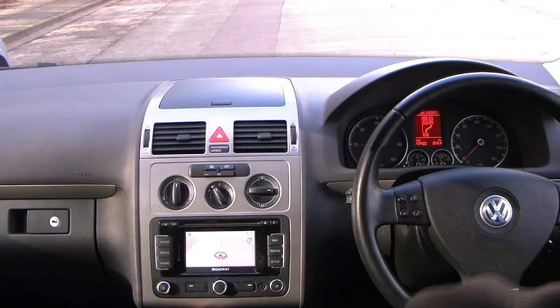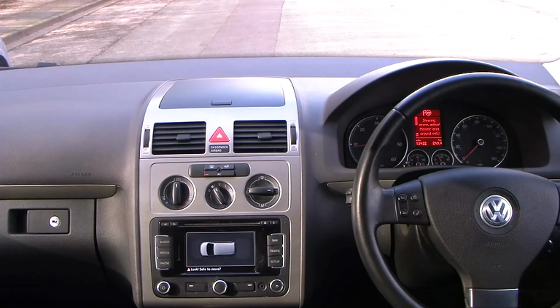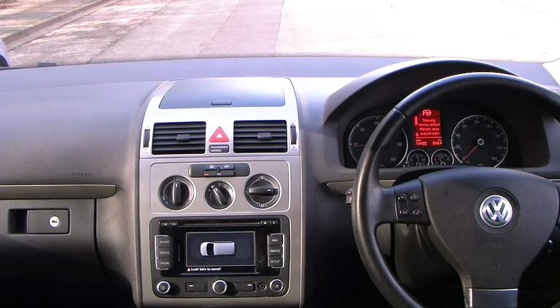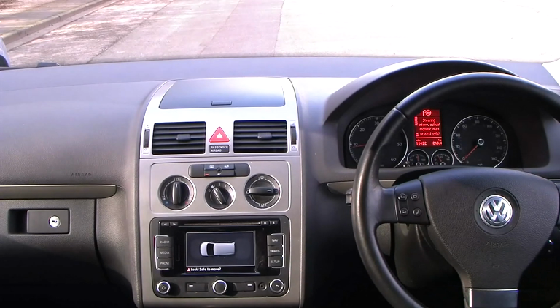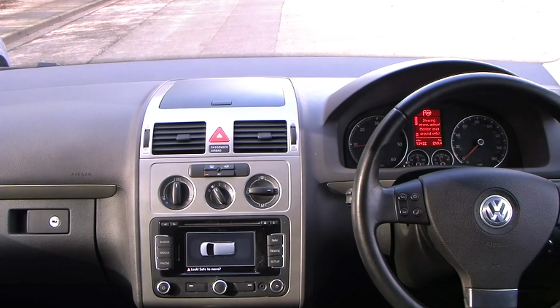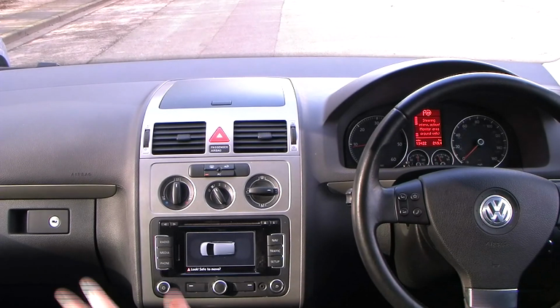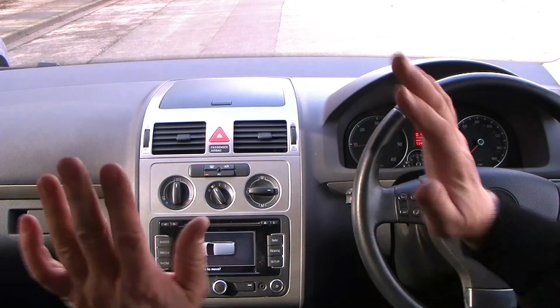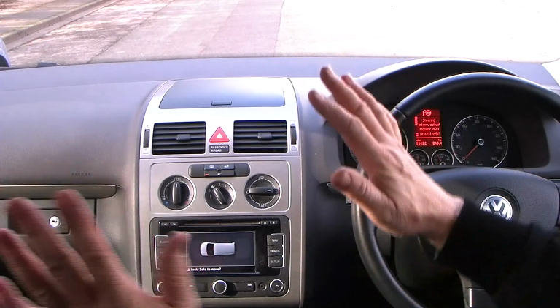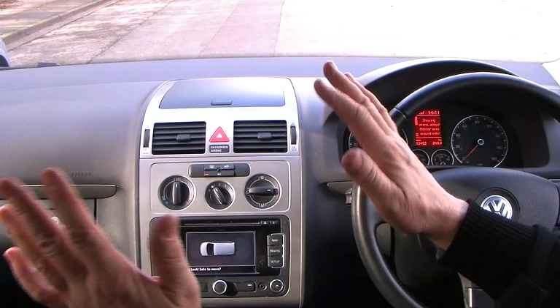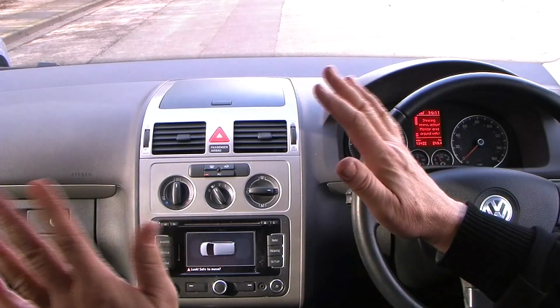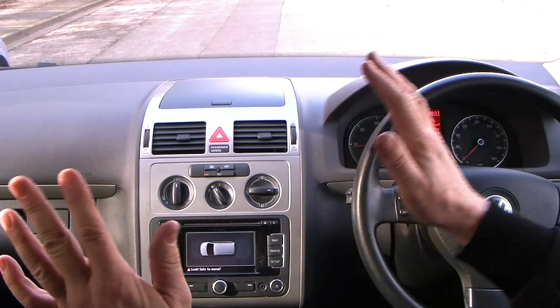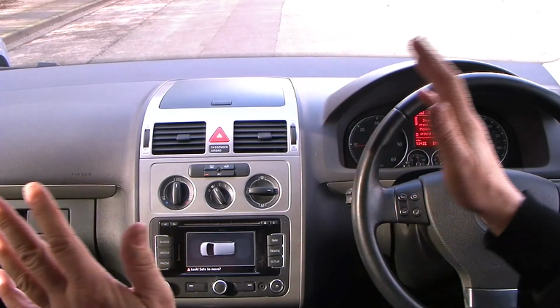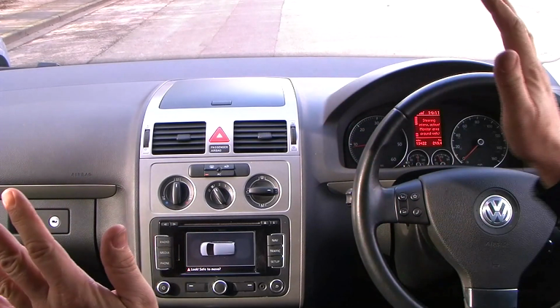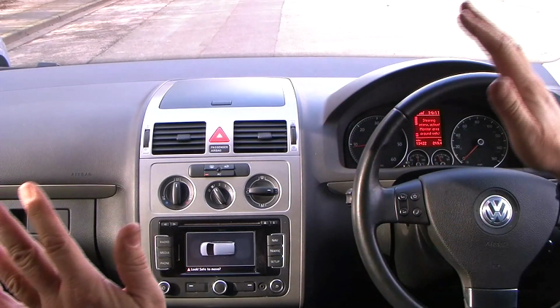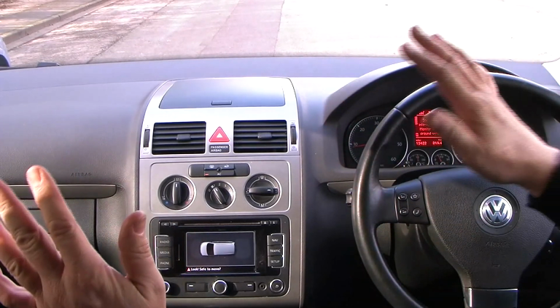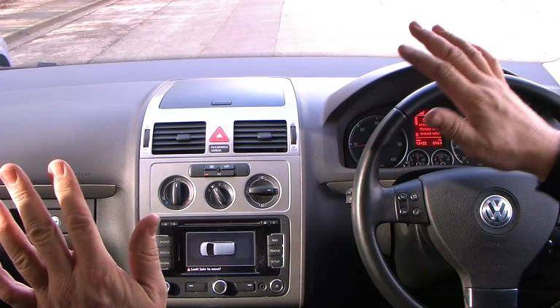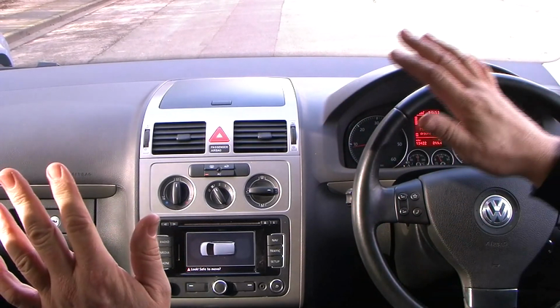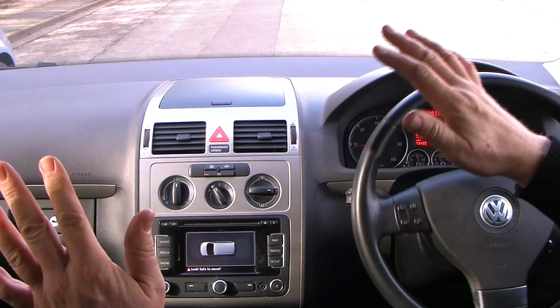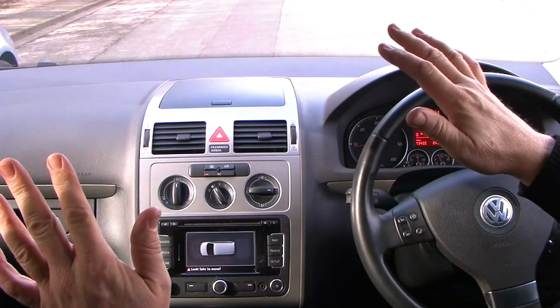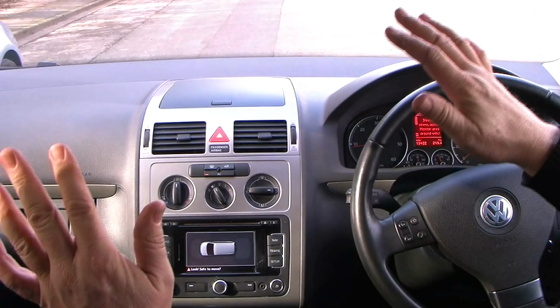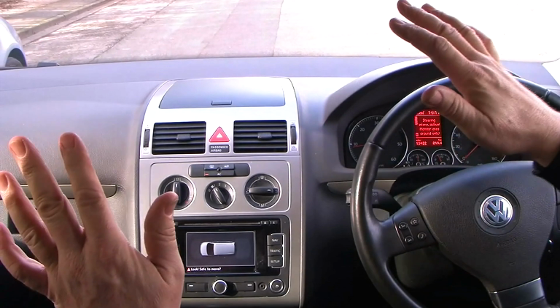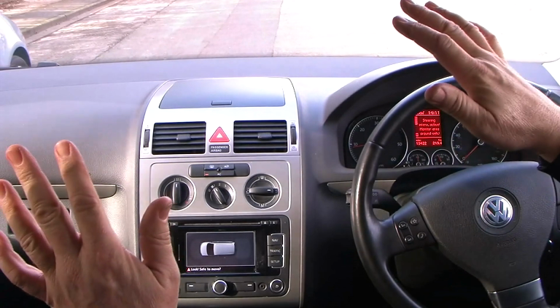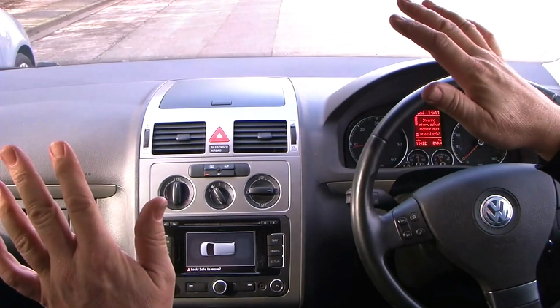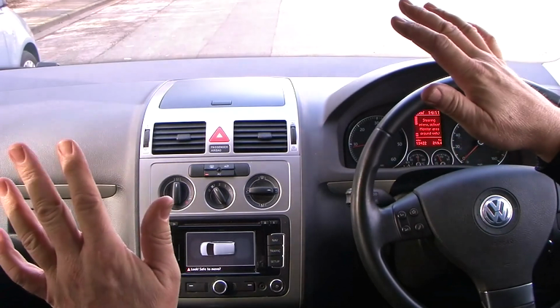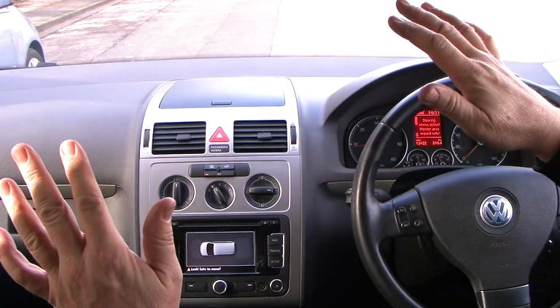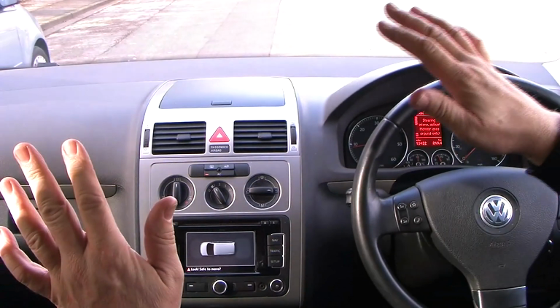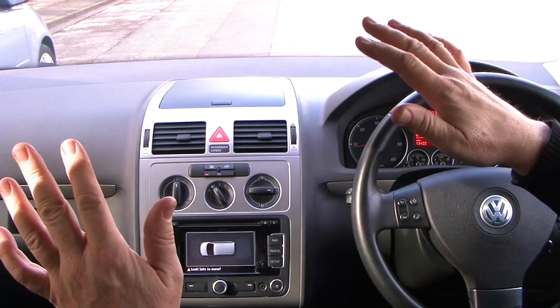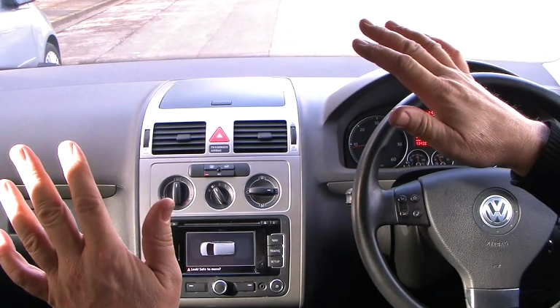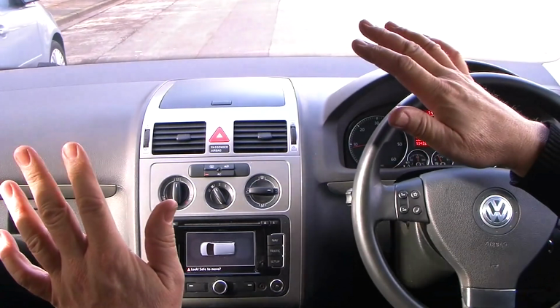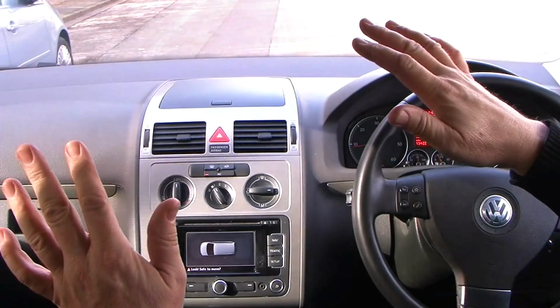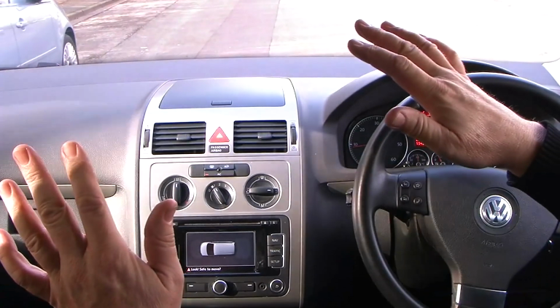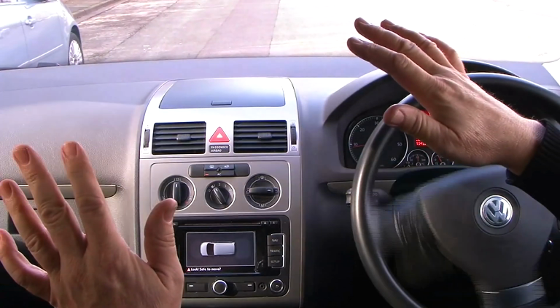Now then, here's the clever bit. Look — no hands. The steering wheel is spookily moving on its own.